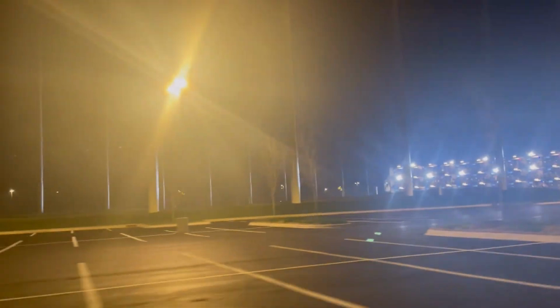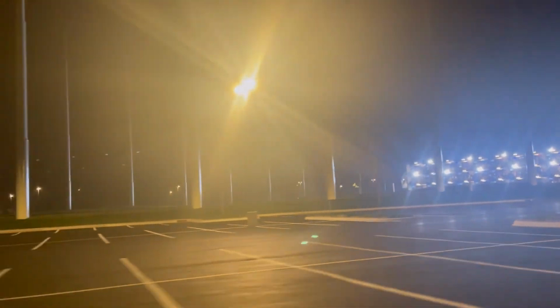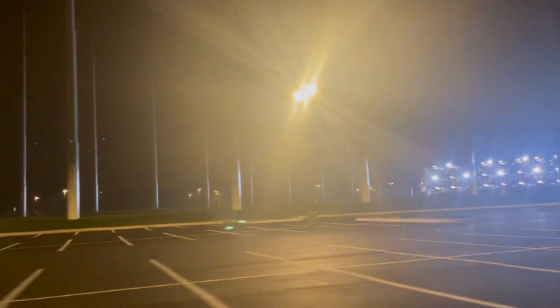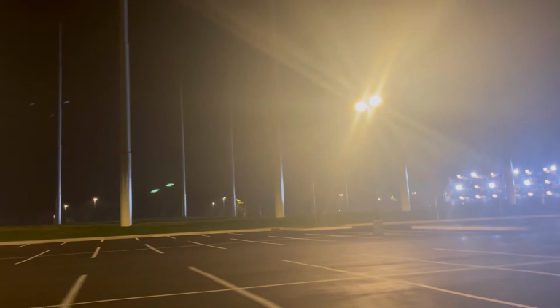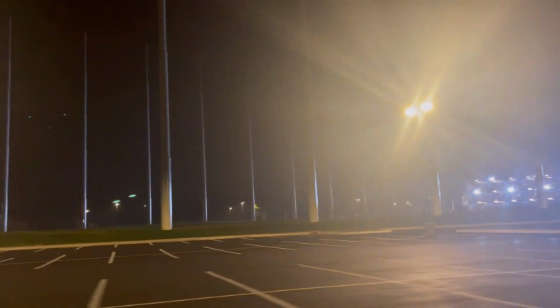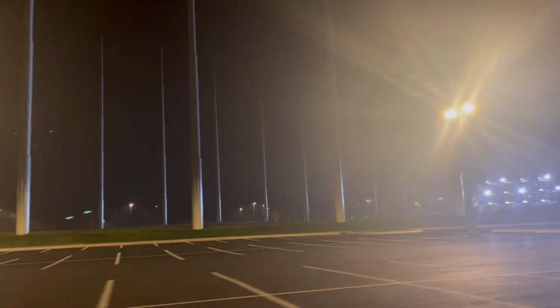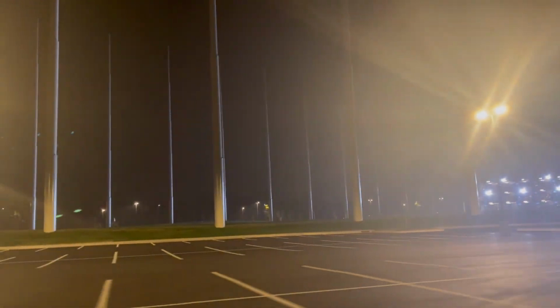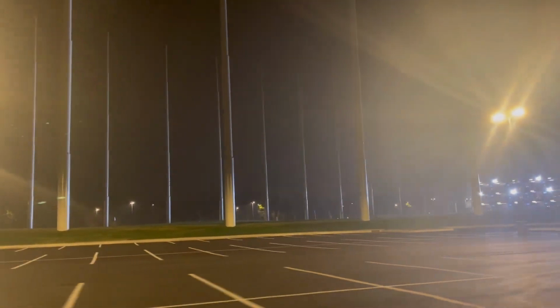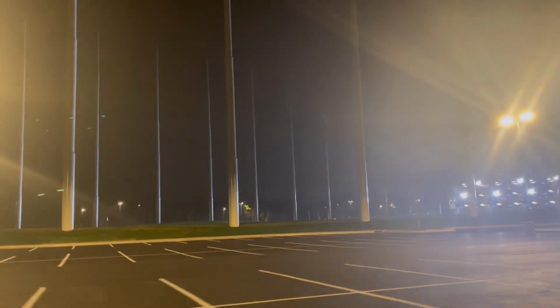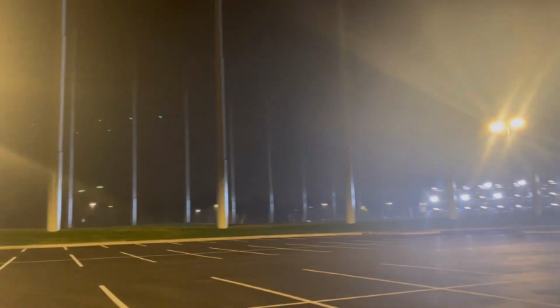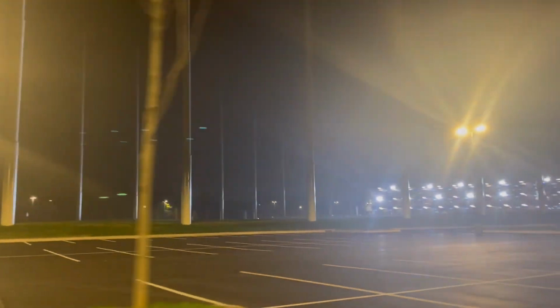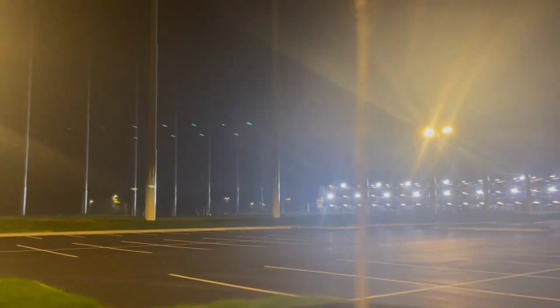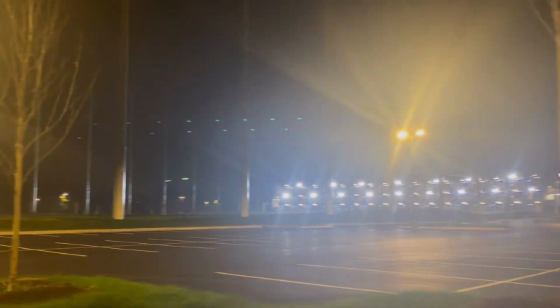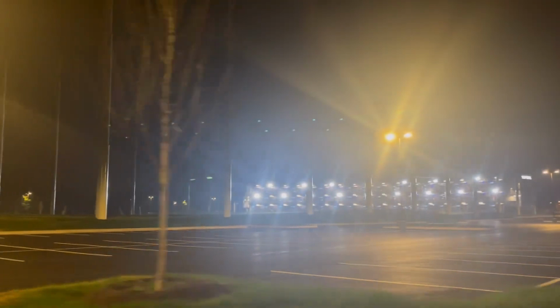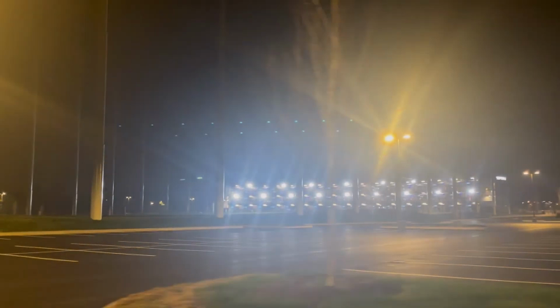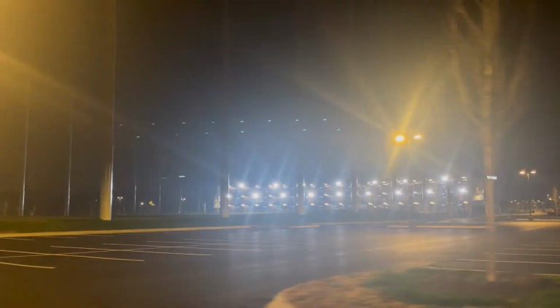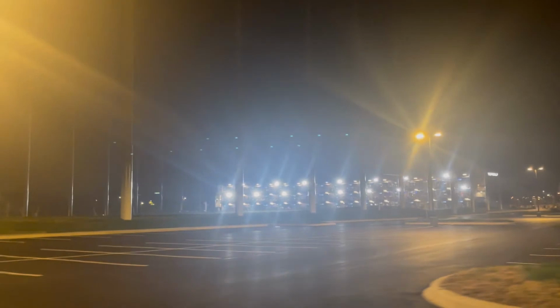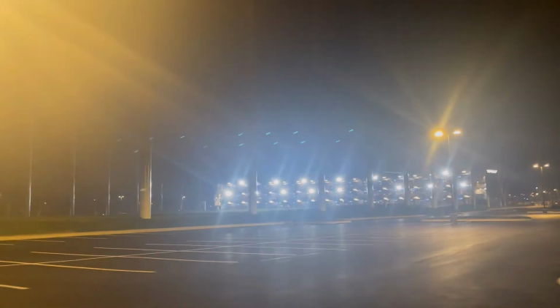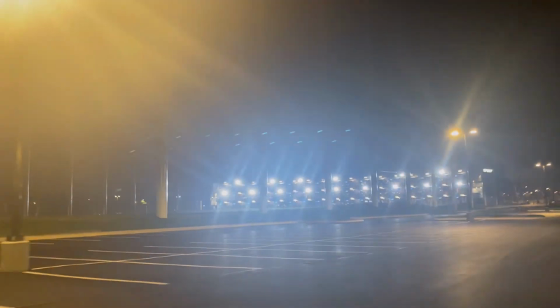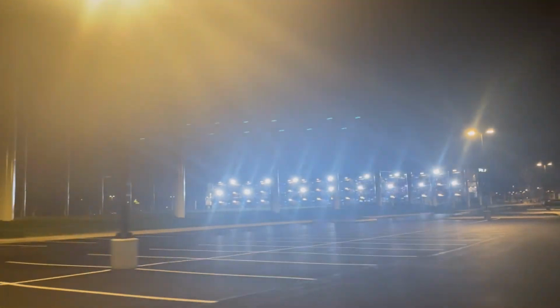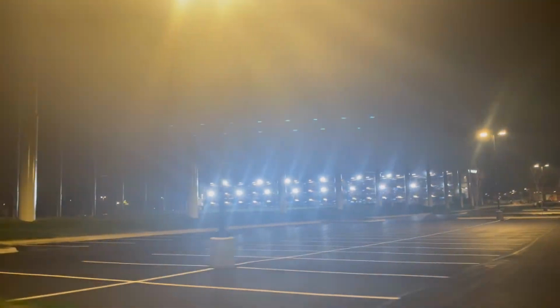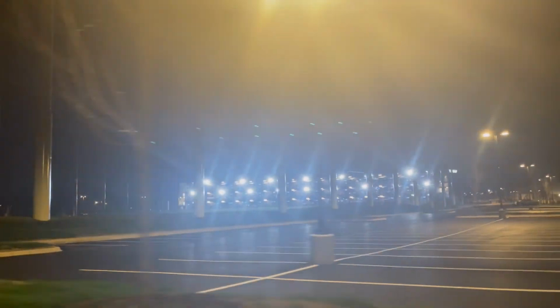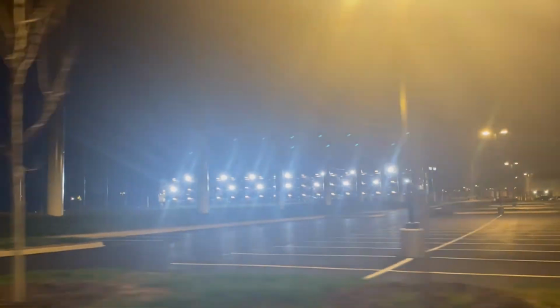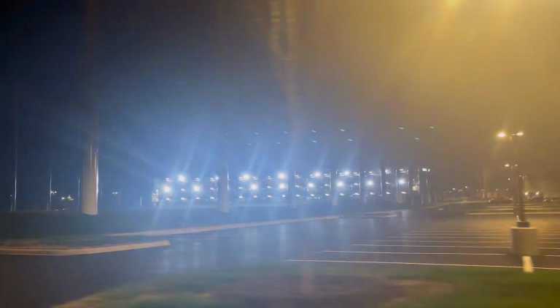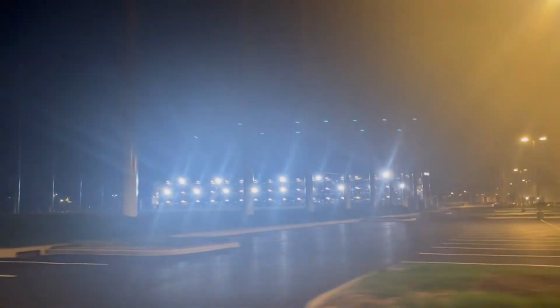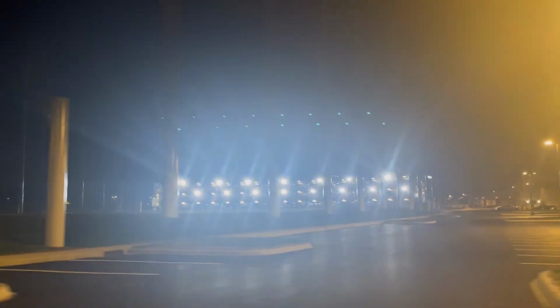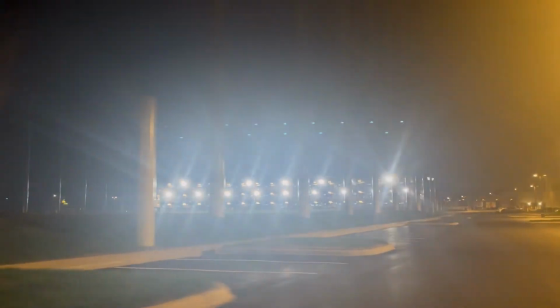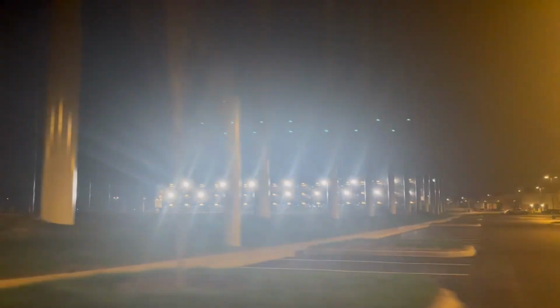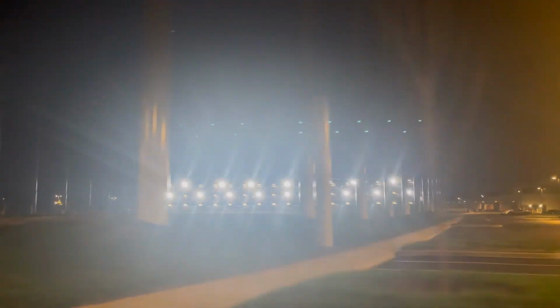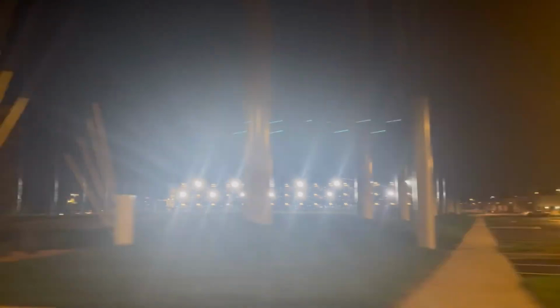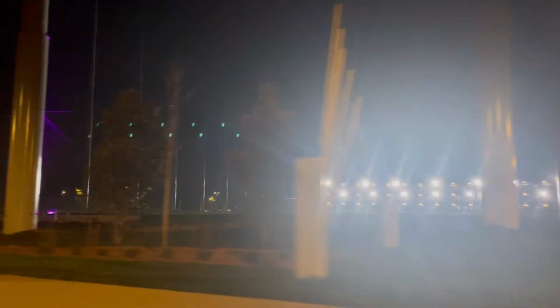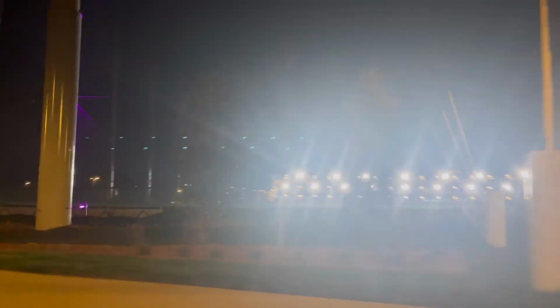So that's going to wrap up the video. Thank you all so much for watching this little grand opening preview of Topgolf. Thank you all for watching — I will see y'all in the next one. Bye everybody.